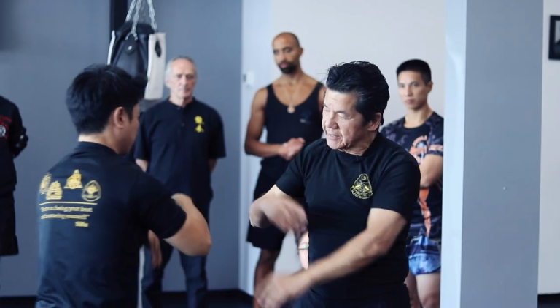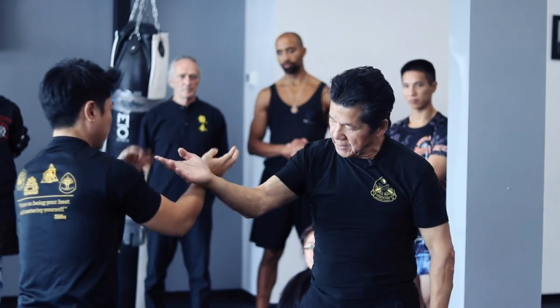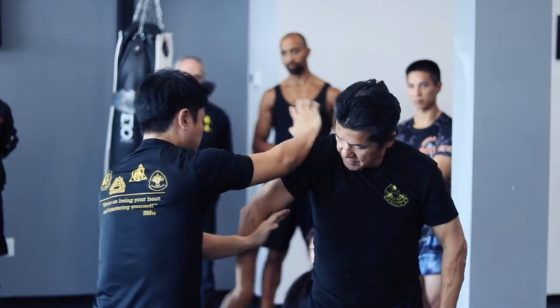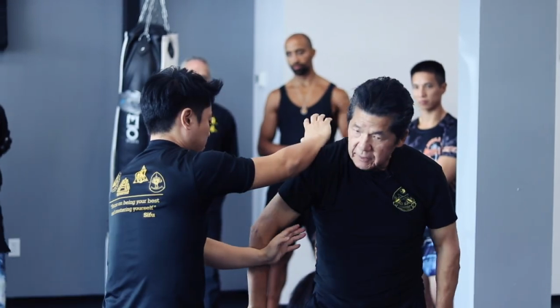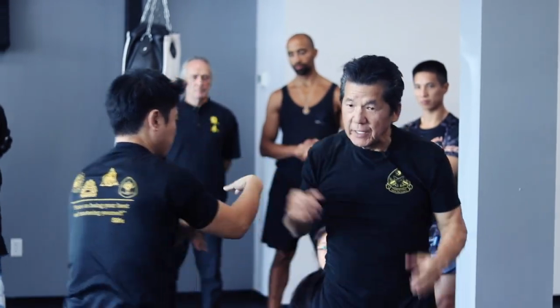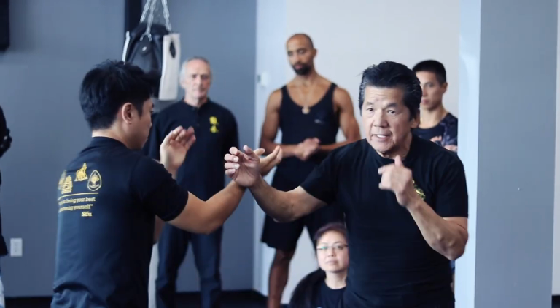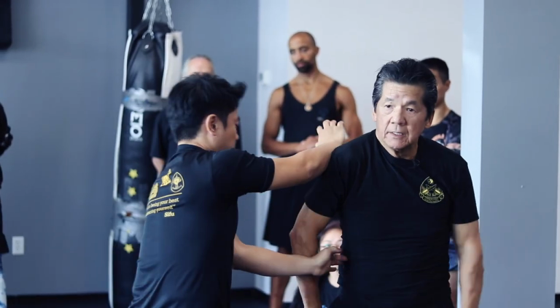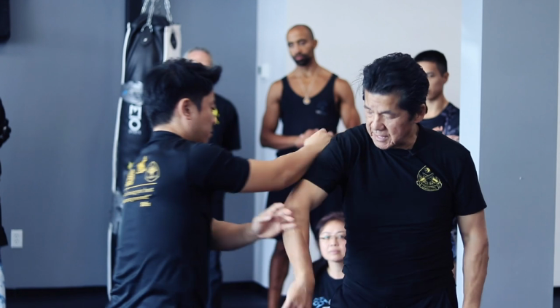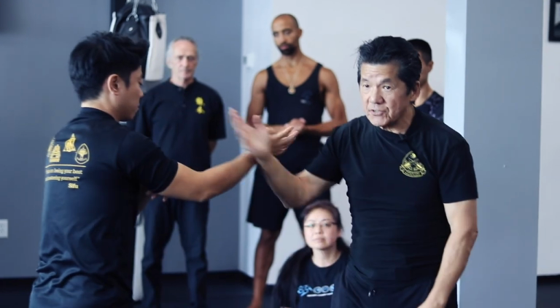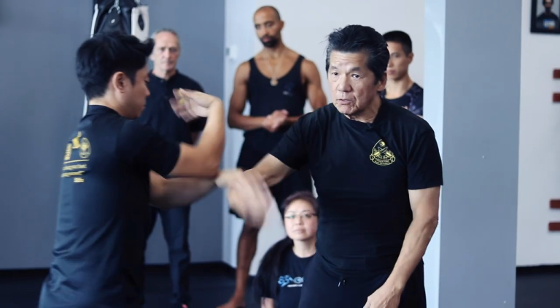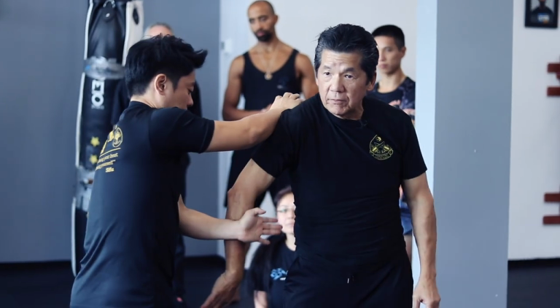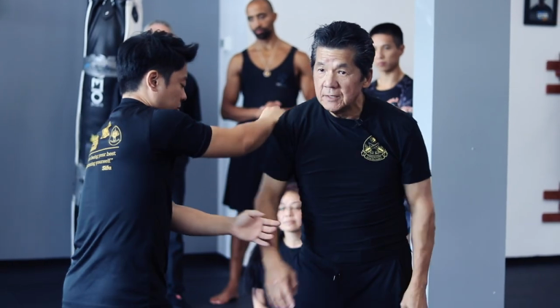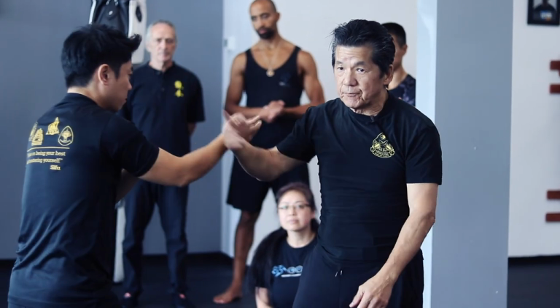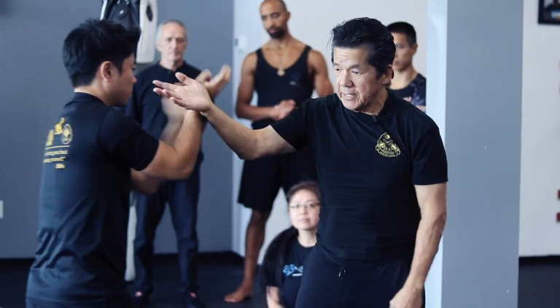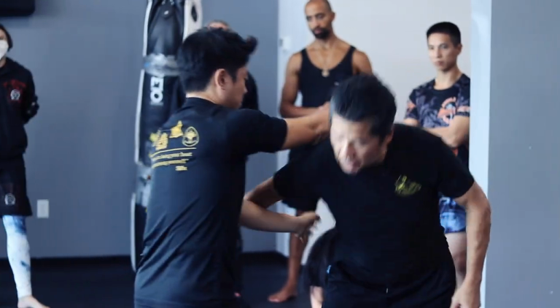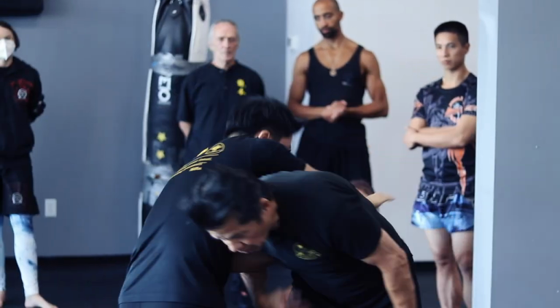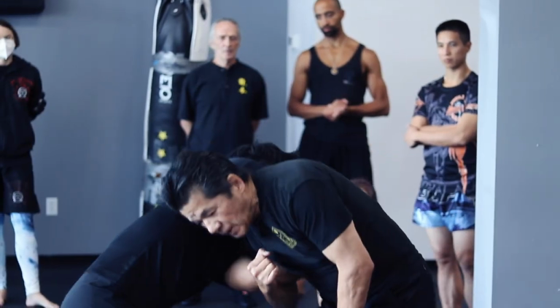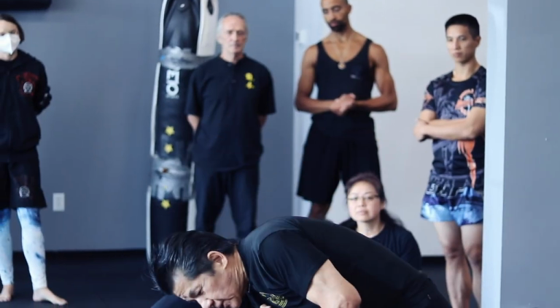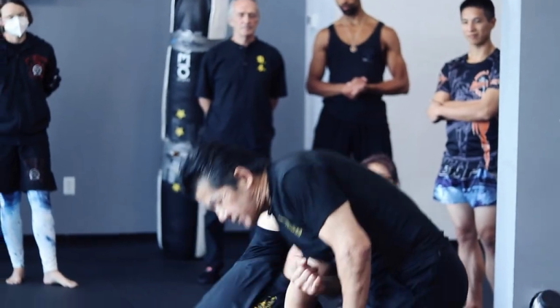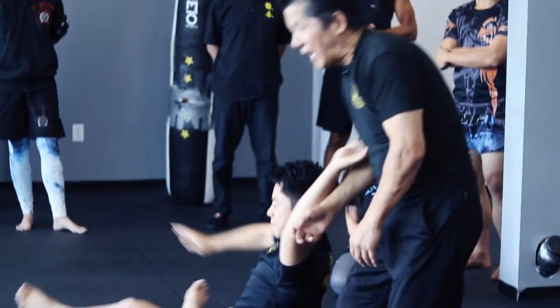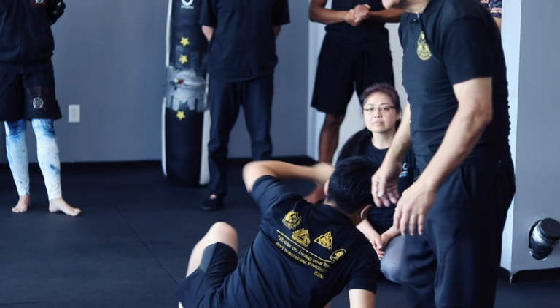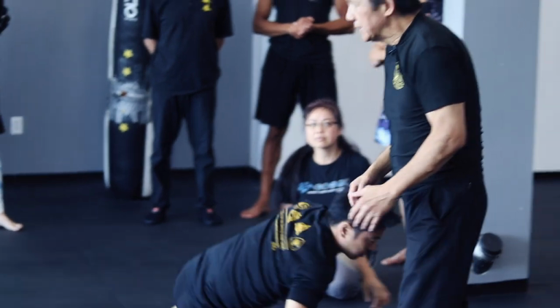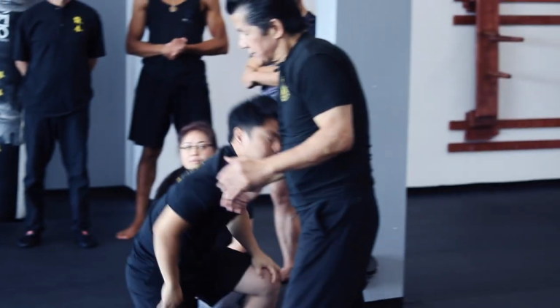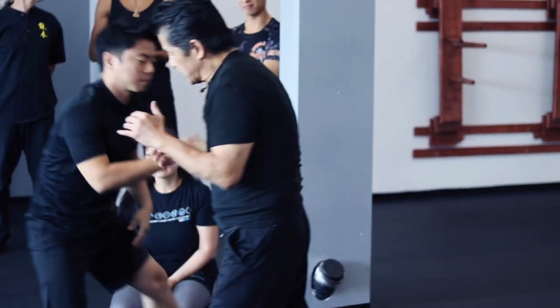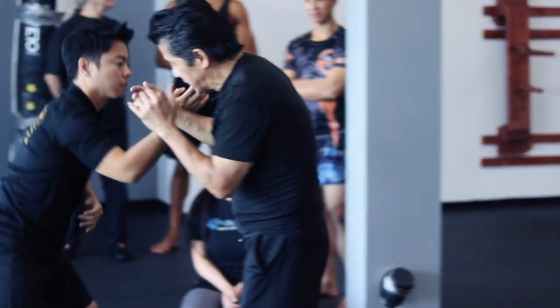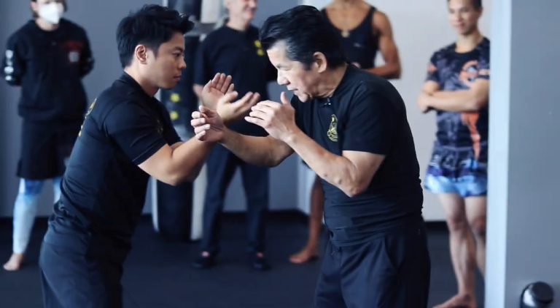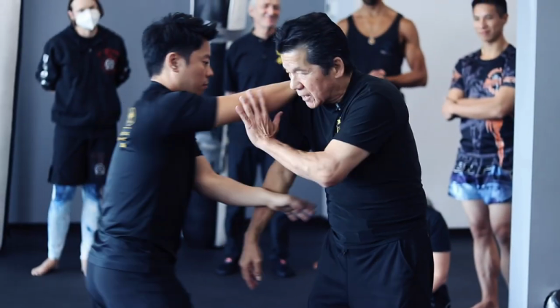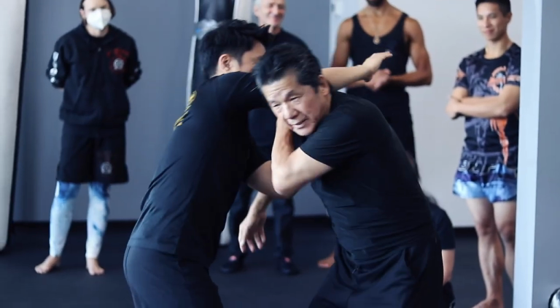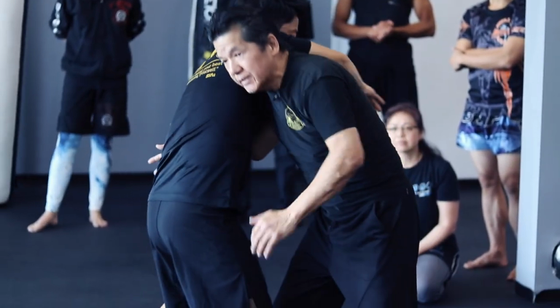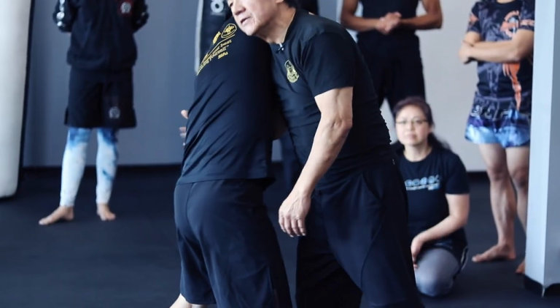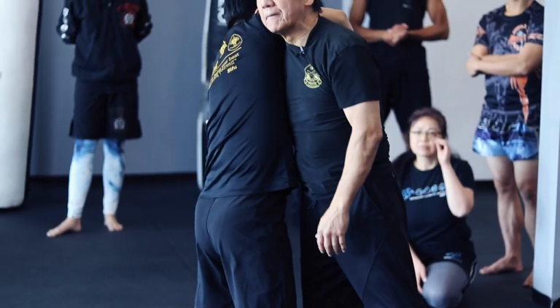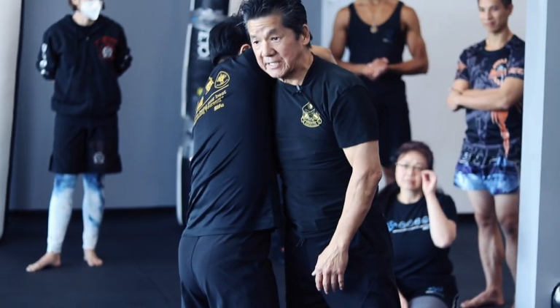Now he comes to me, this one here. See my bones out here — no bones. But for here, I'm learning how to walk. The takedown — but this one here, learning how to walk. Guiding this, now I can pass guard.